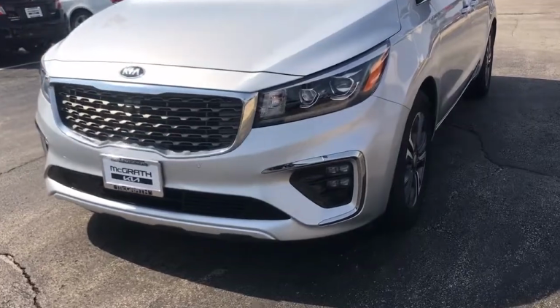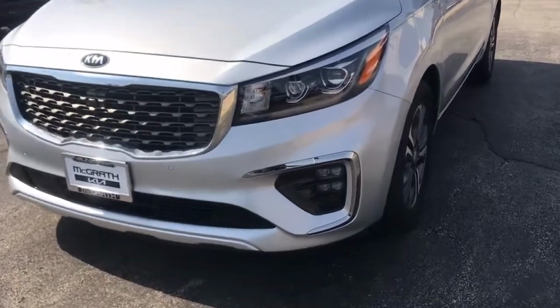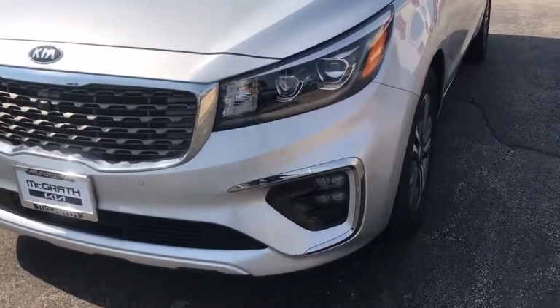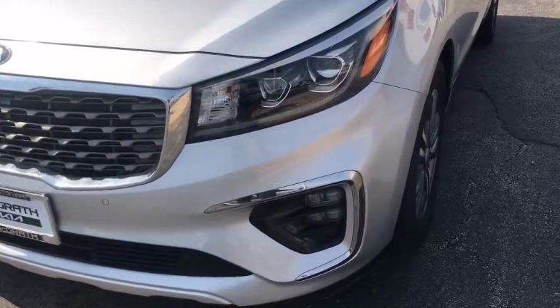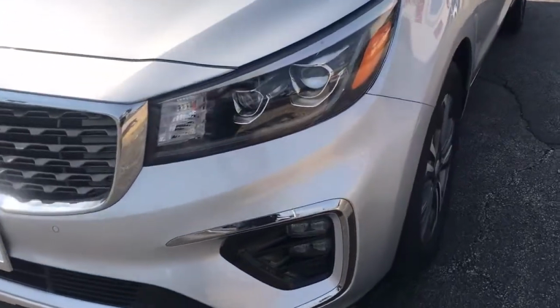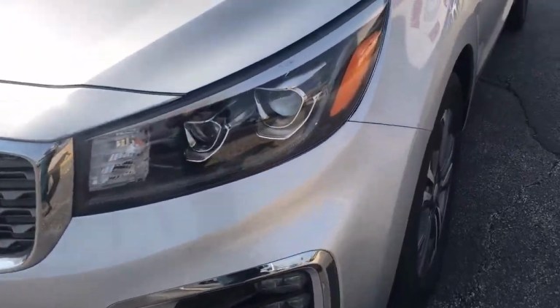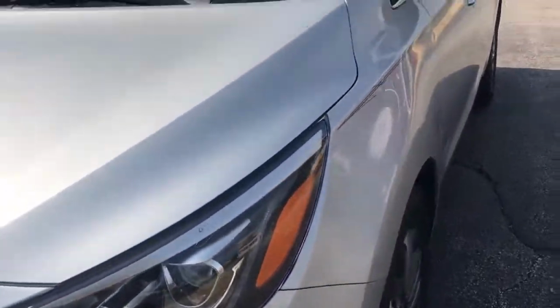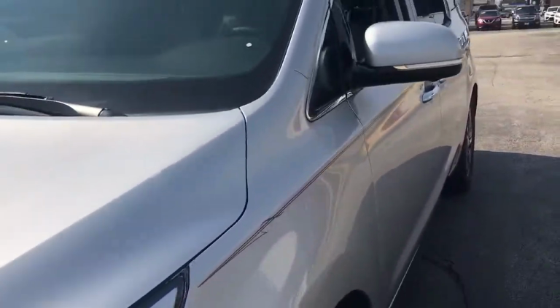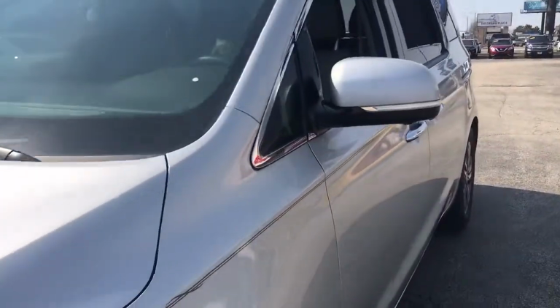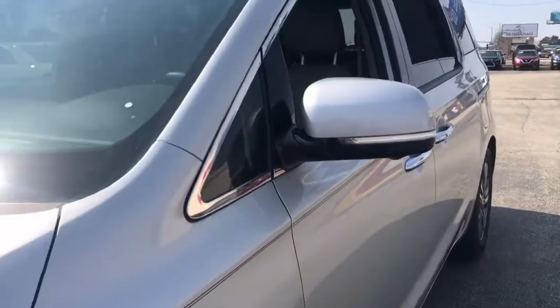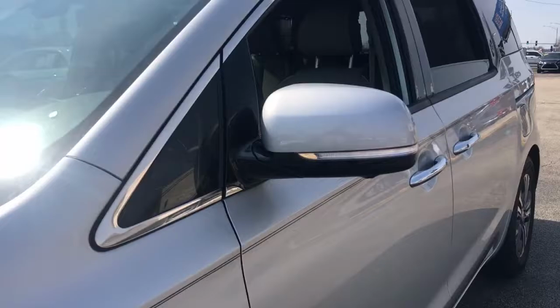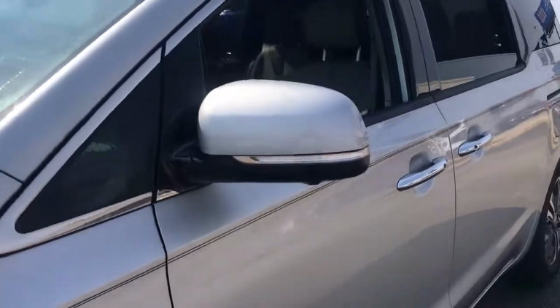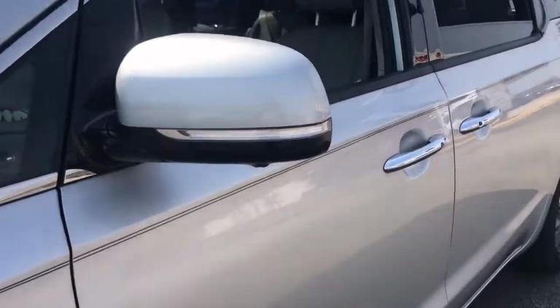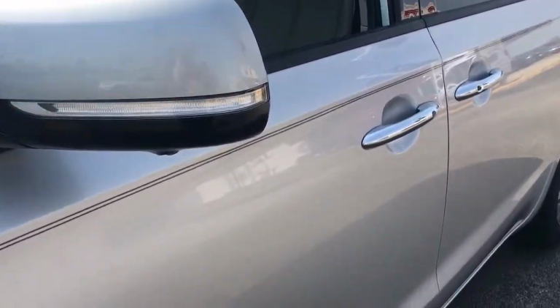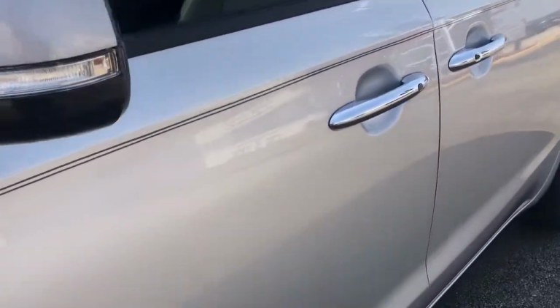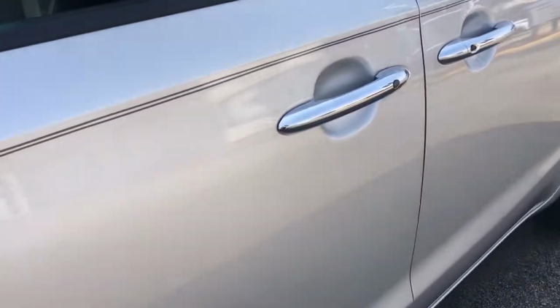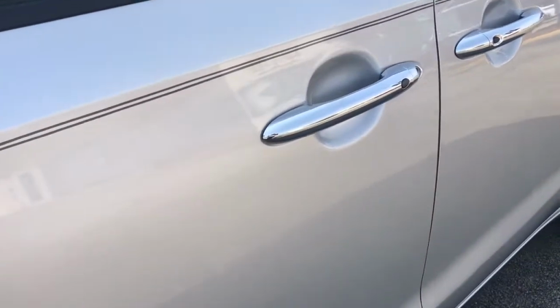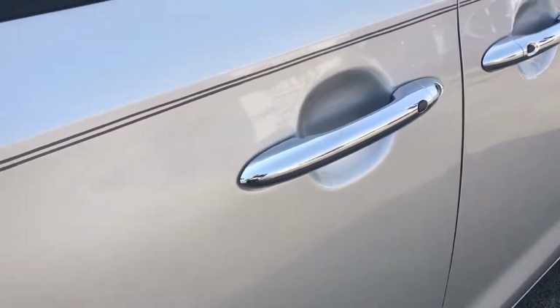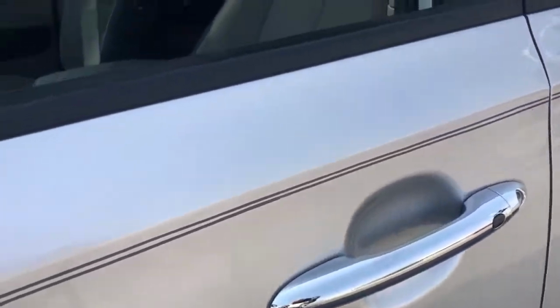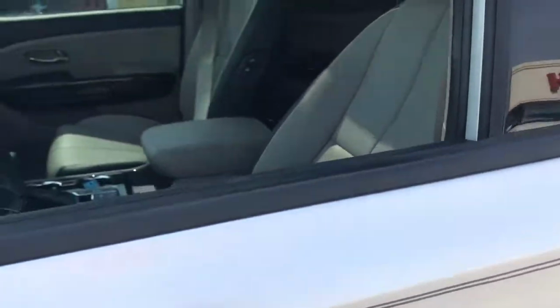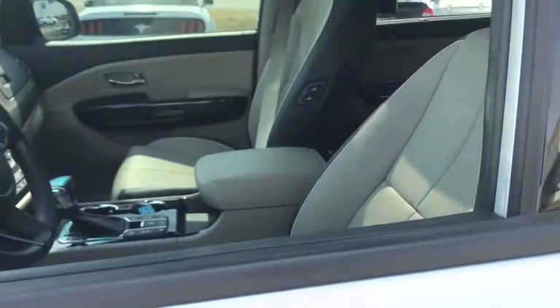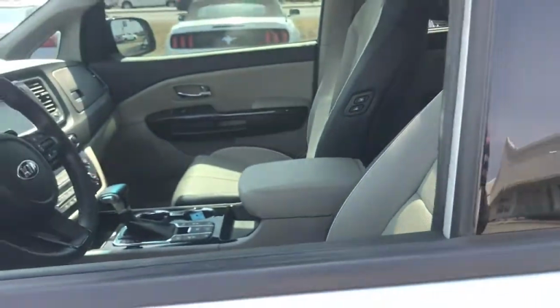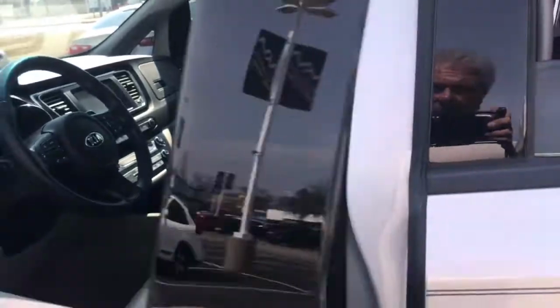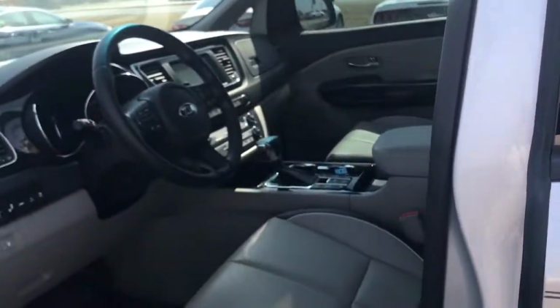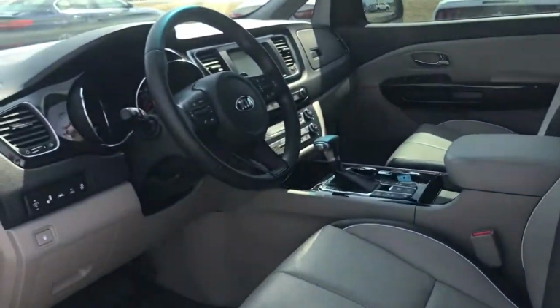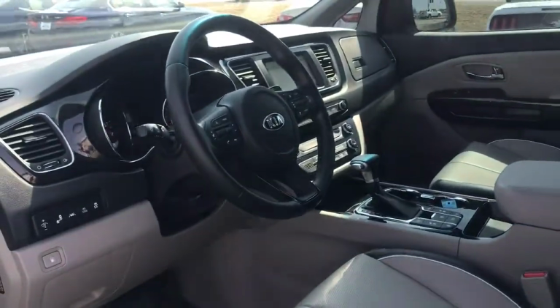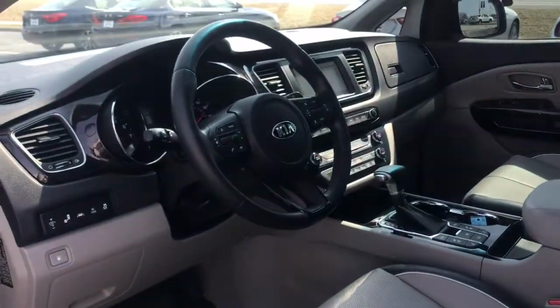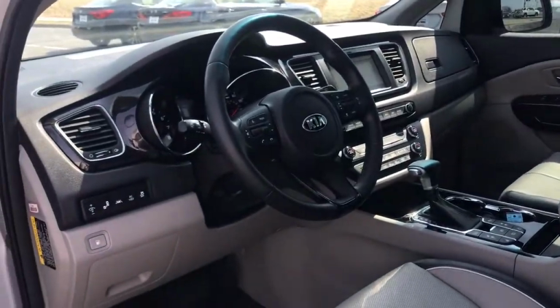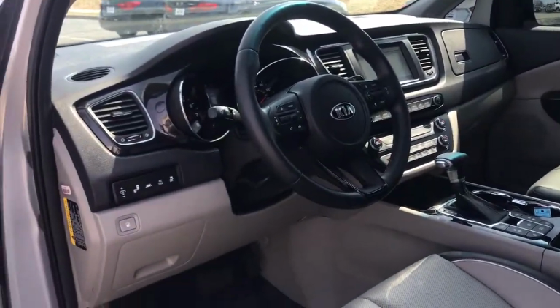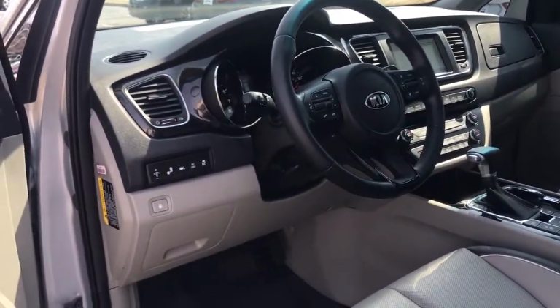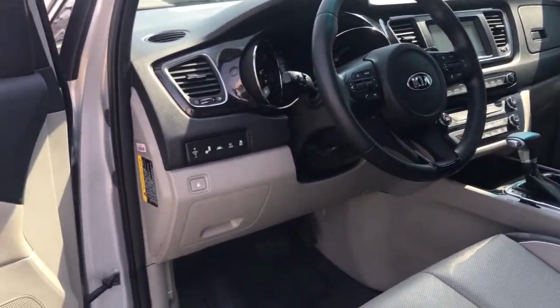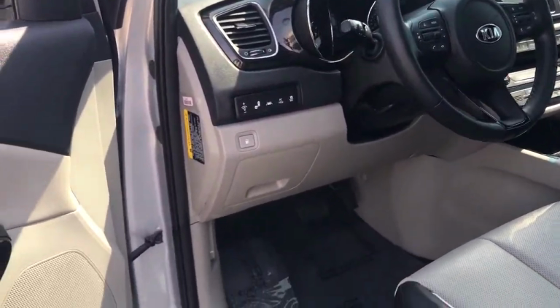Discover the joy of stress-free travel in this spacious and connected Sedona. Family-focused, this modern plush minivan prioritizes safety and comfort while also providing handsome styling and a smooth, agile driving experience.